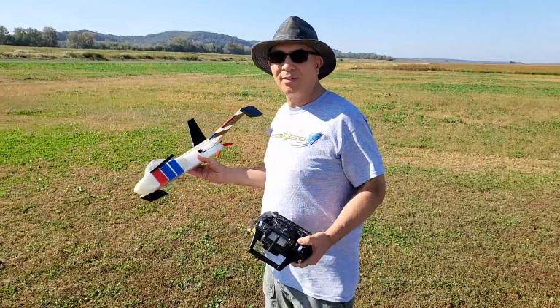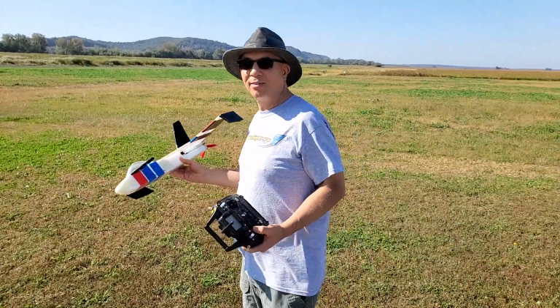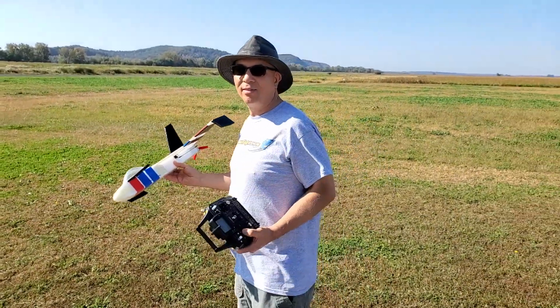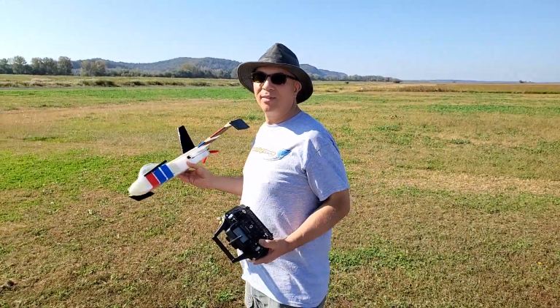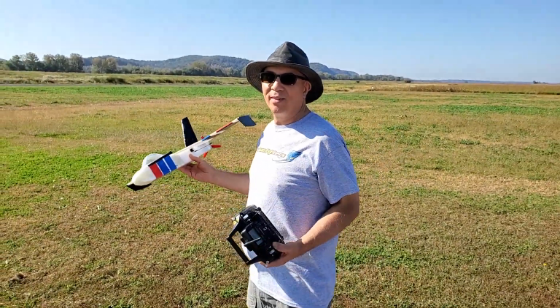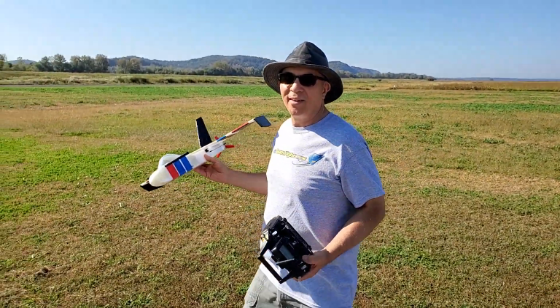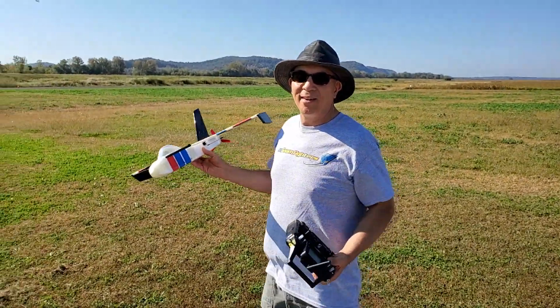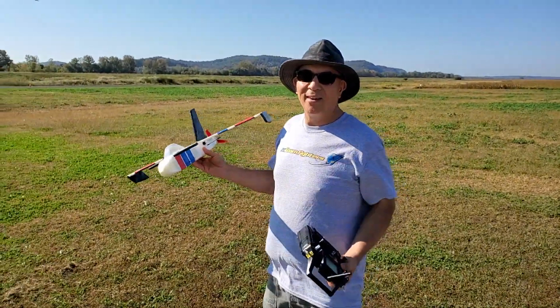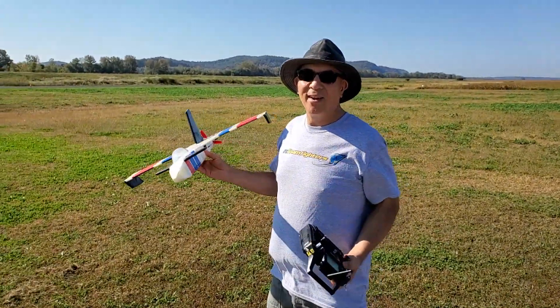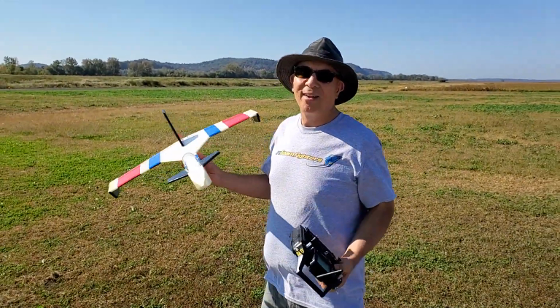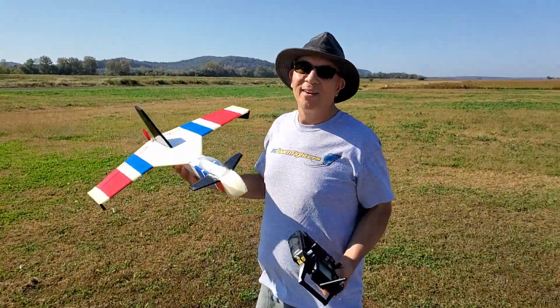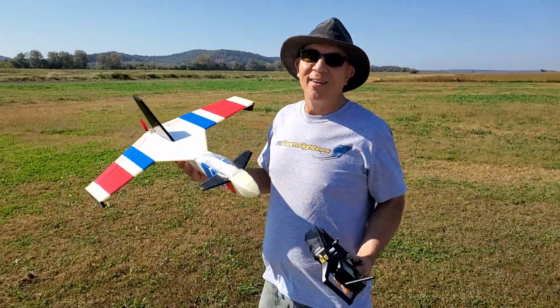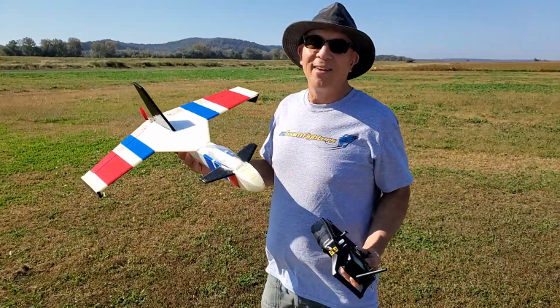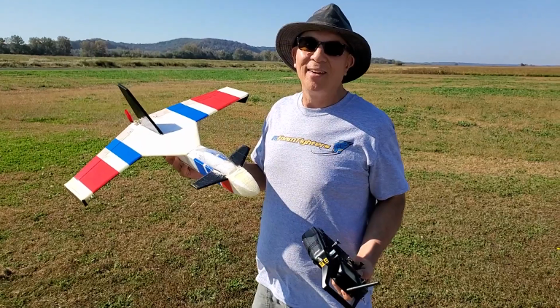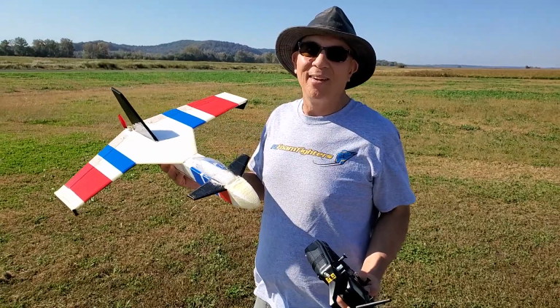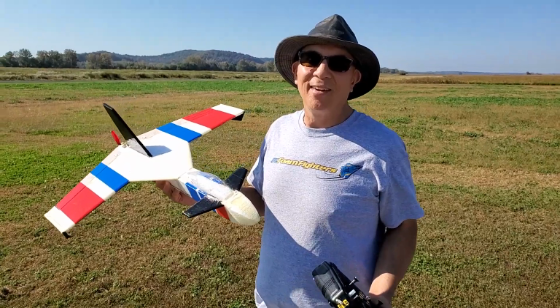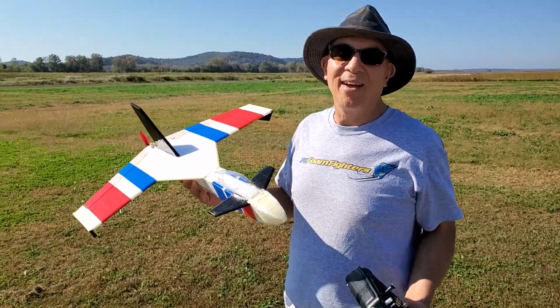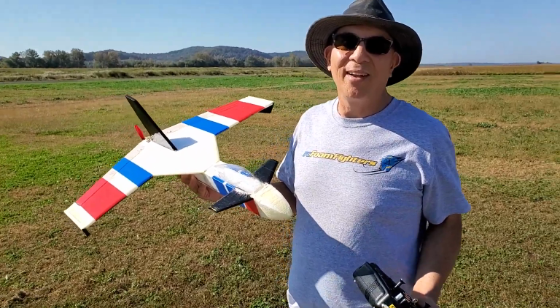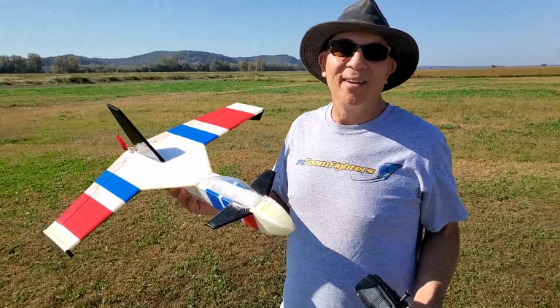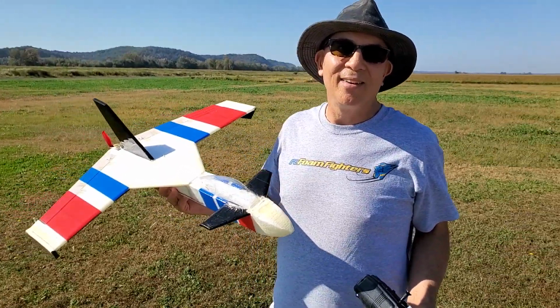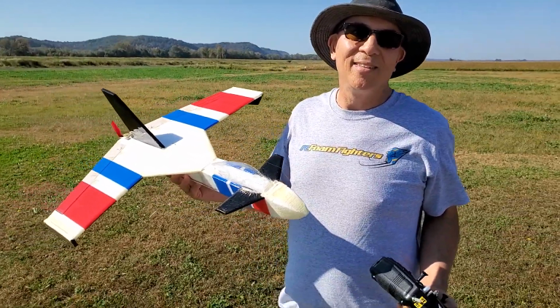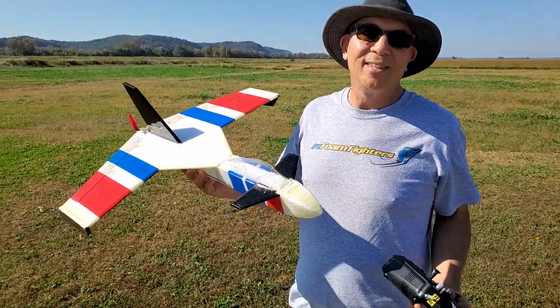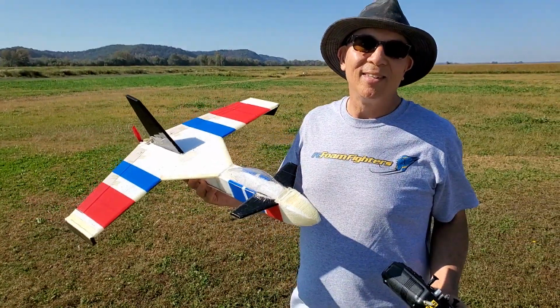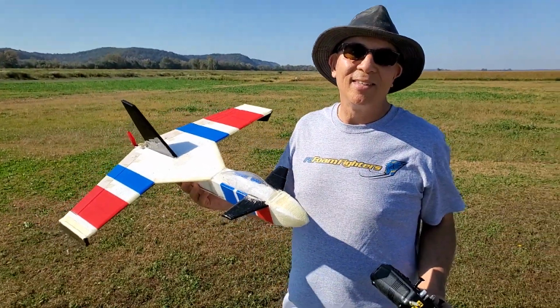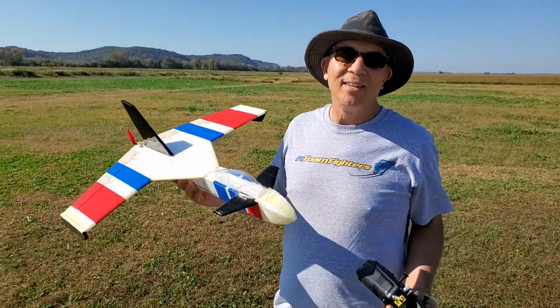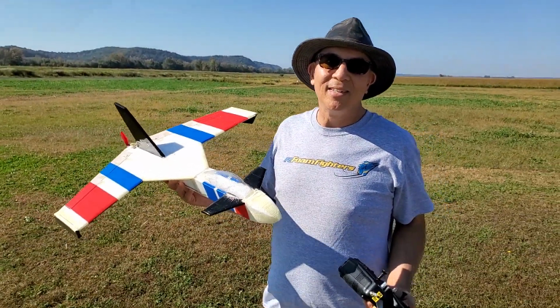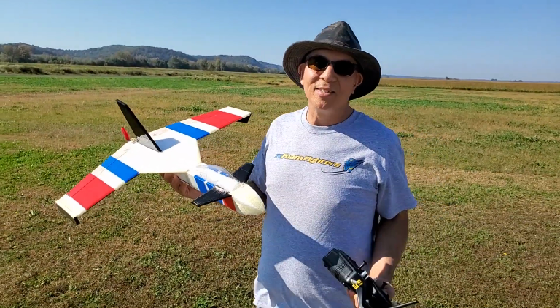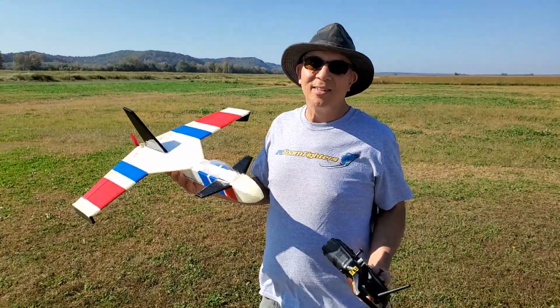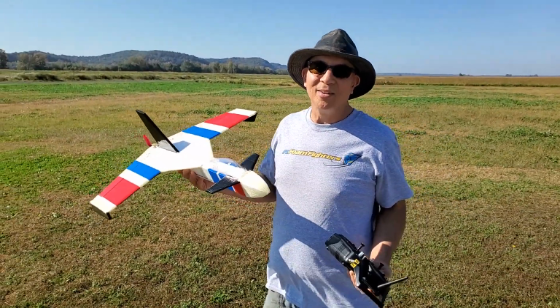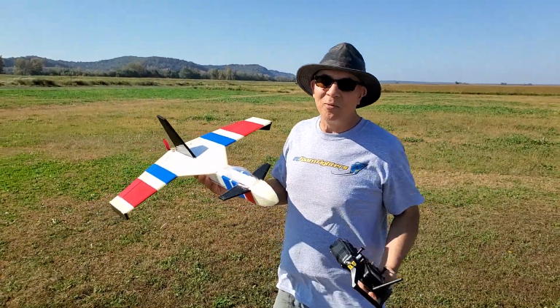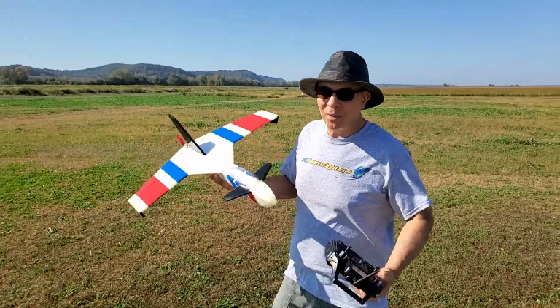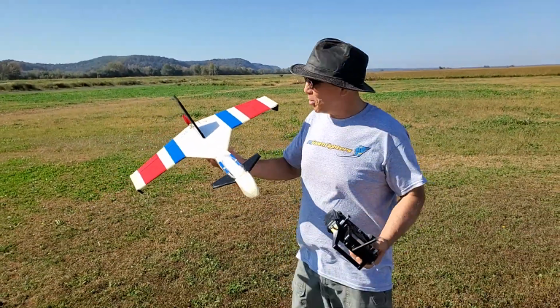Okay guys, we forgot a regular video camera, so we're sorry if the video's bad. We're filming with the phone right now. Hopefully it comes out okay.